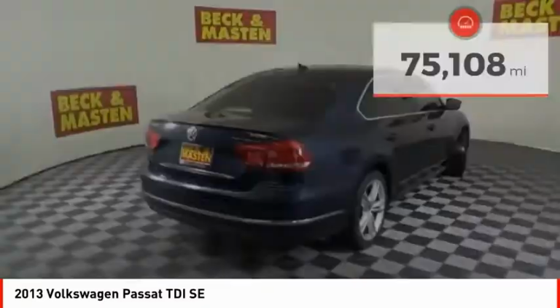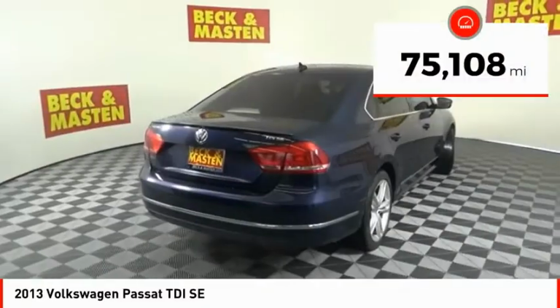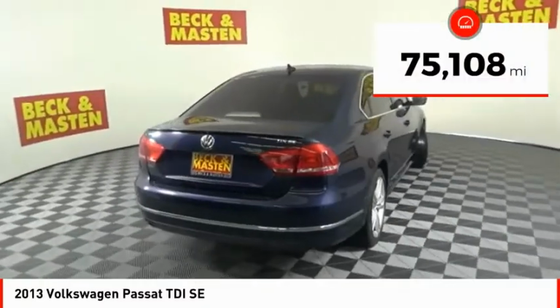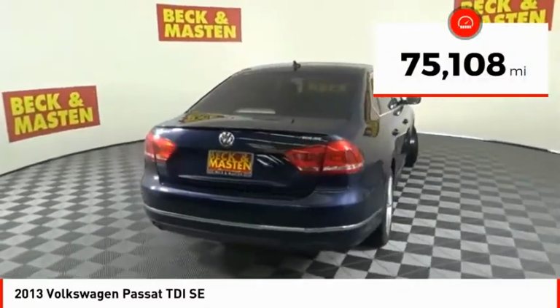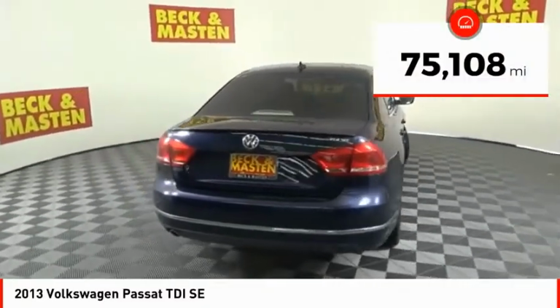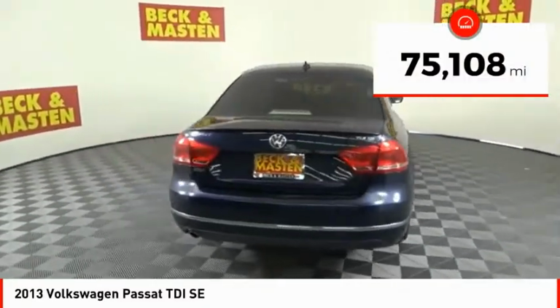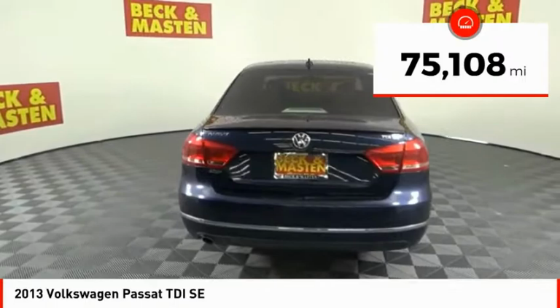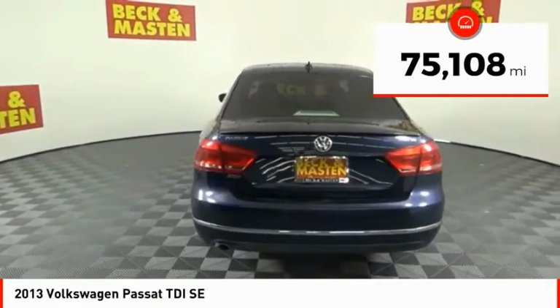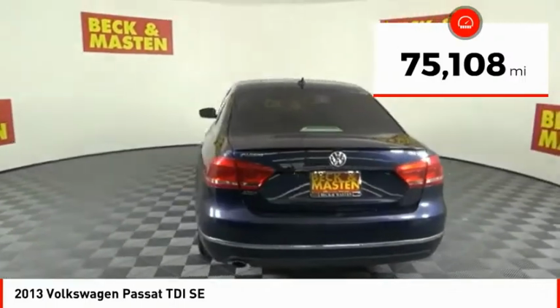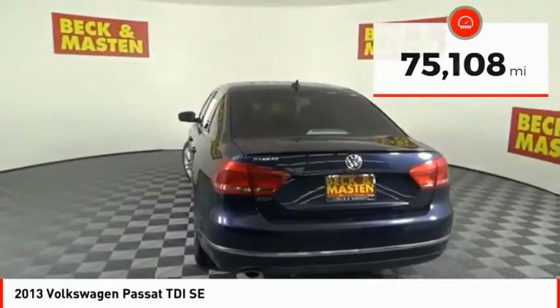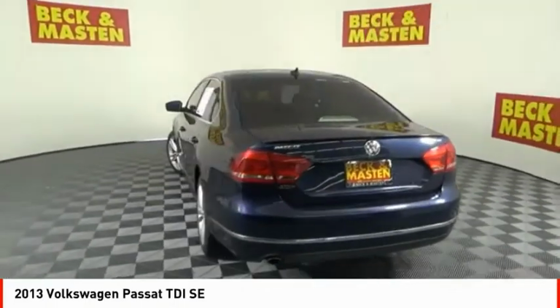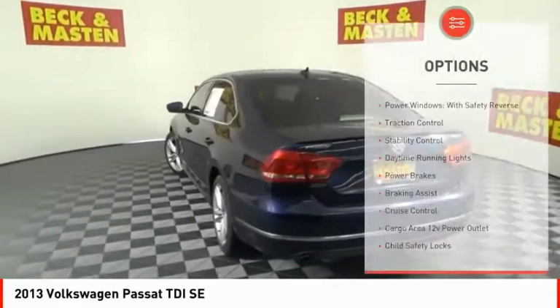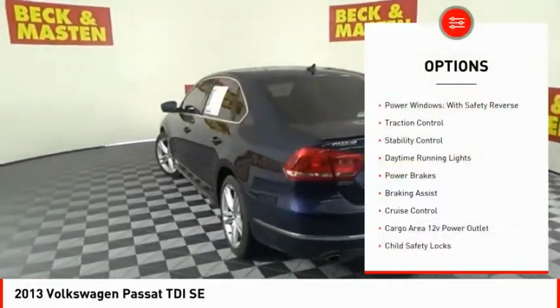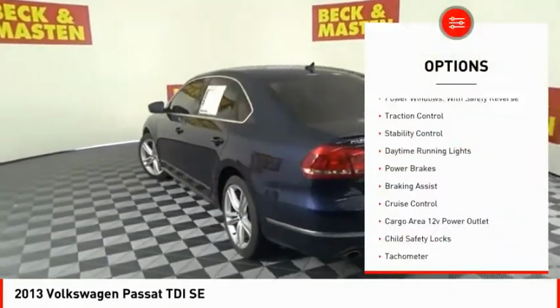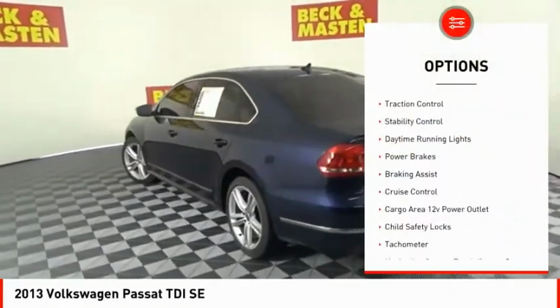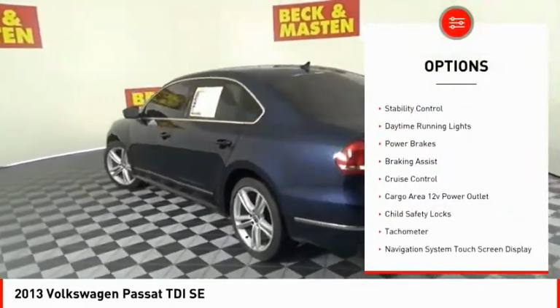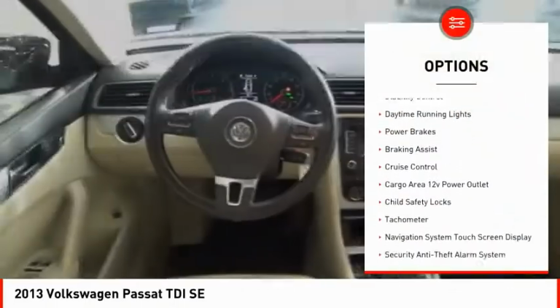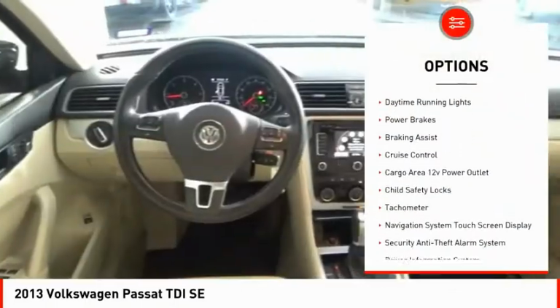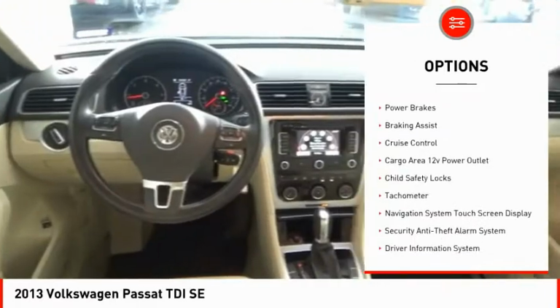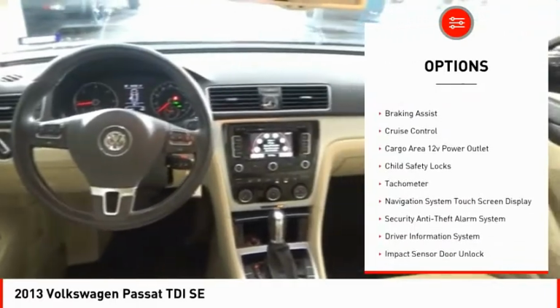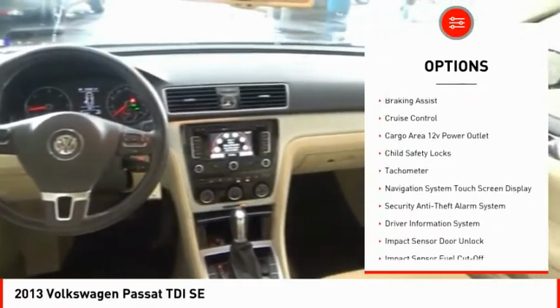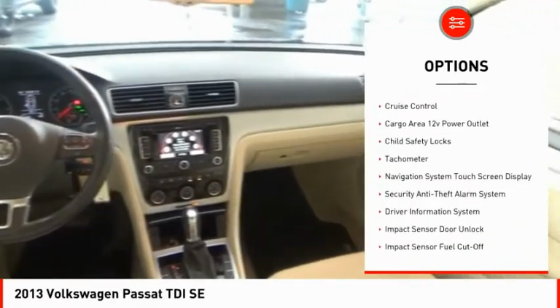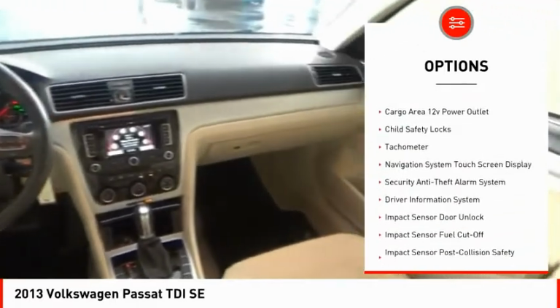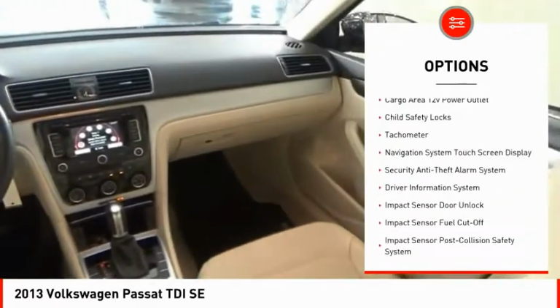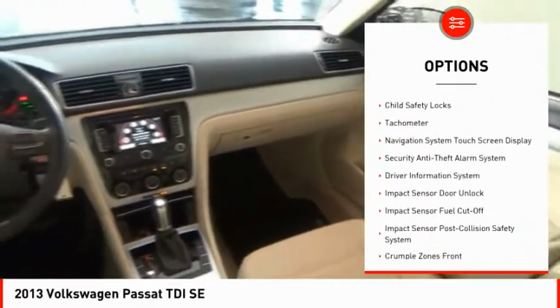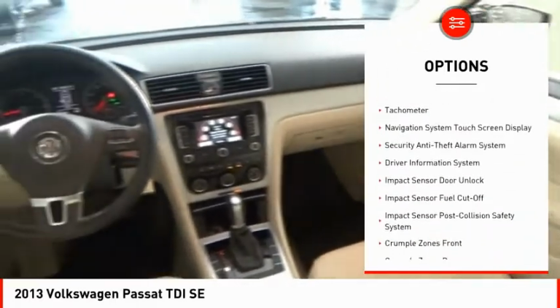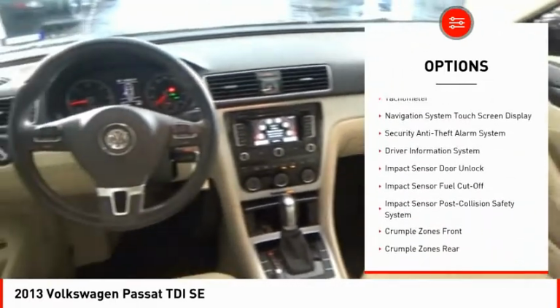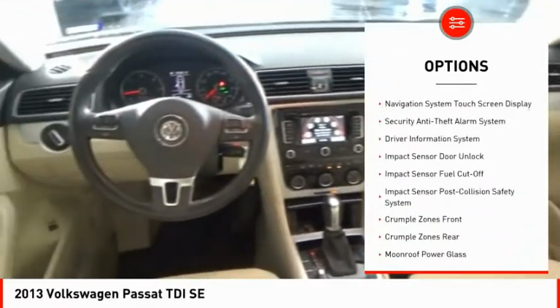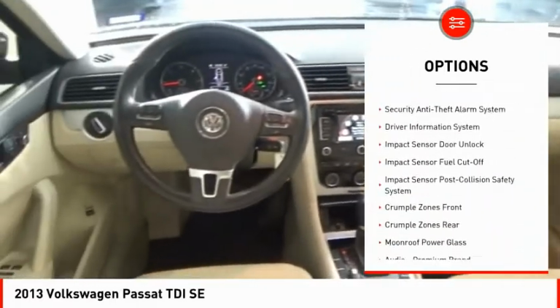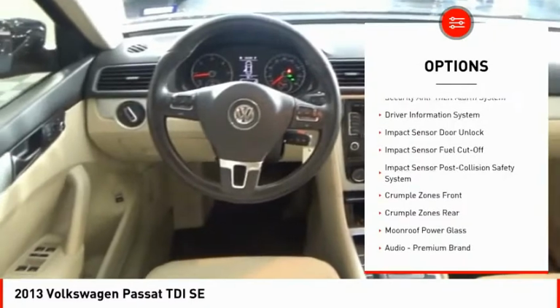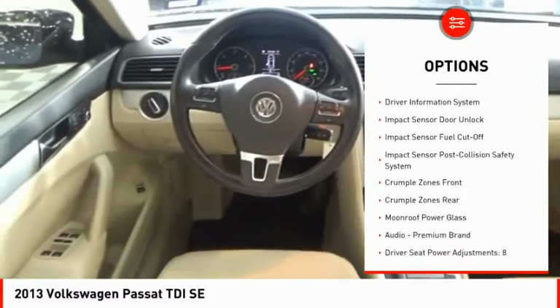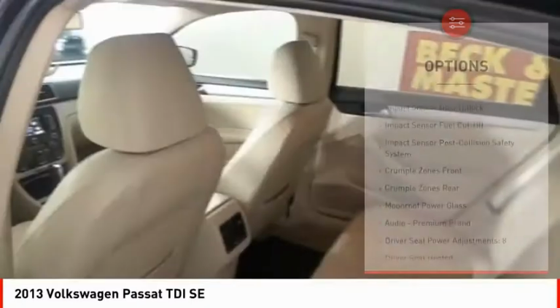This vehicle has less than 80,000 miles. Here are some of this vehicle's great options: power windows with safety reverse, traction control, stability control, daytime running lights, power brakes, braking assist, and cruise control.